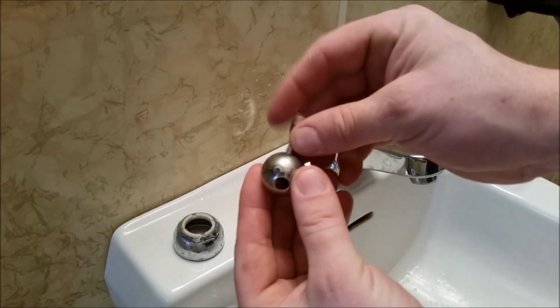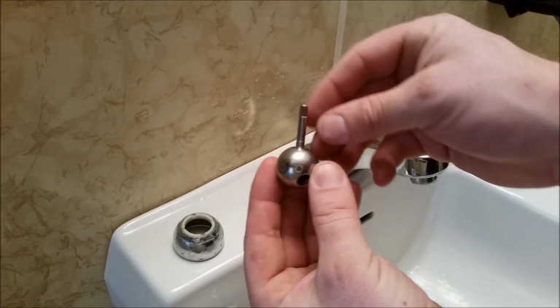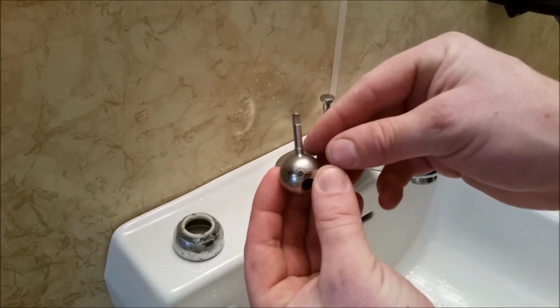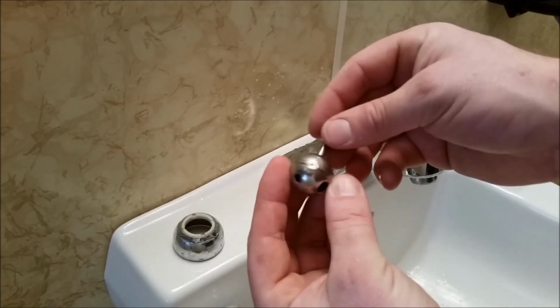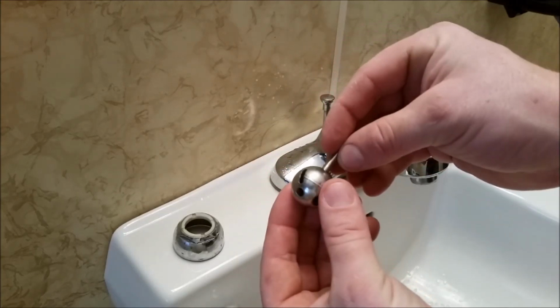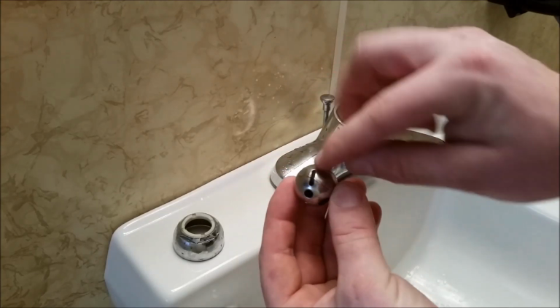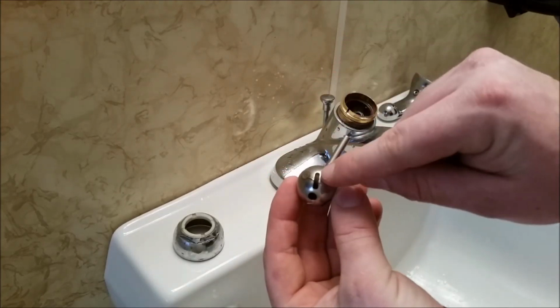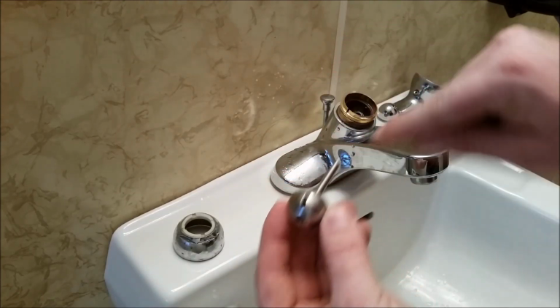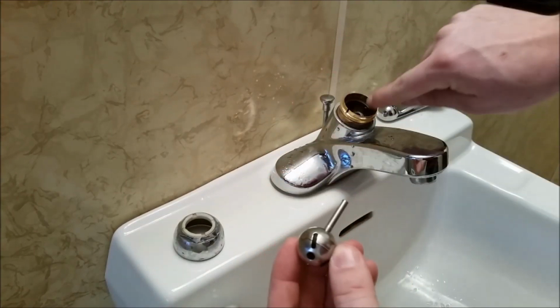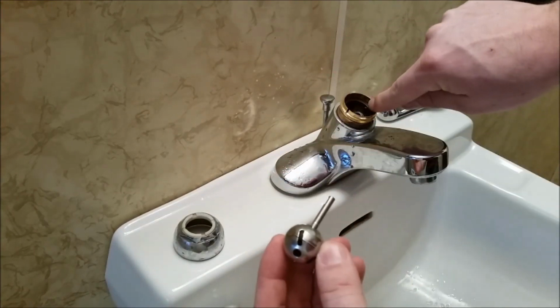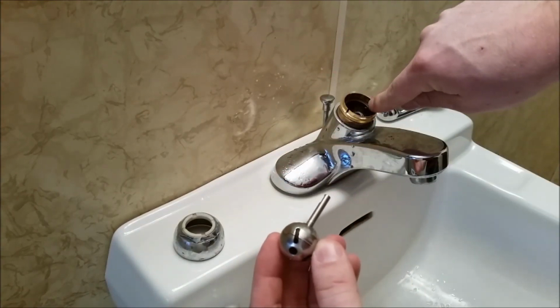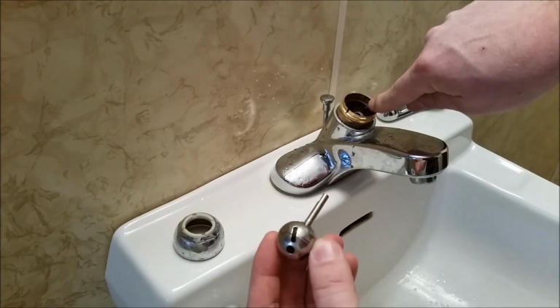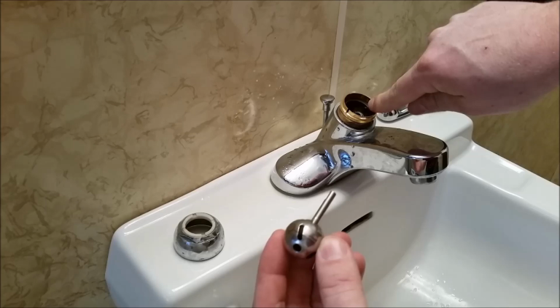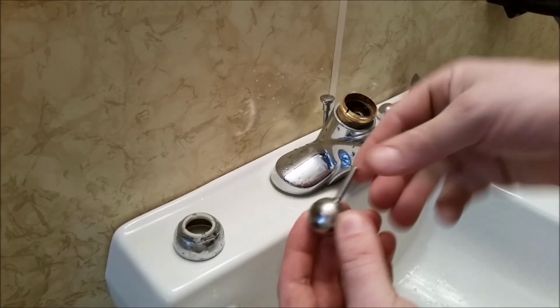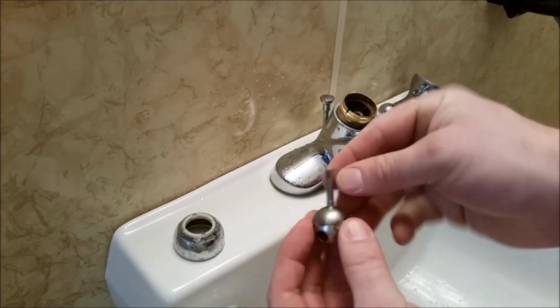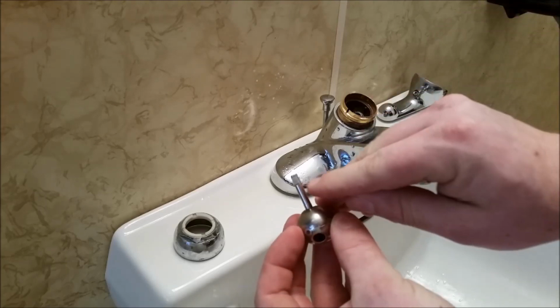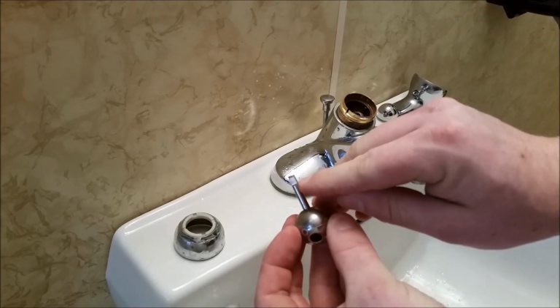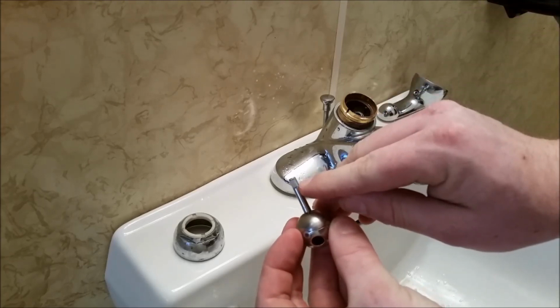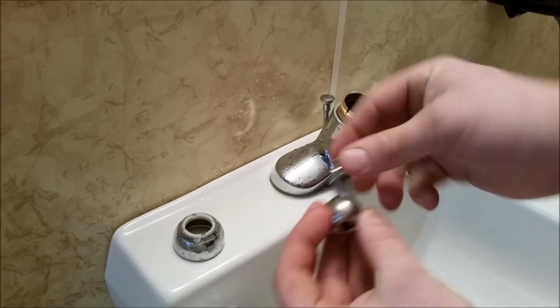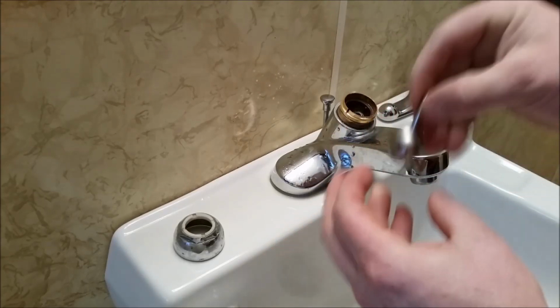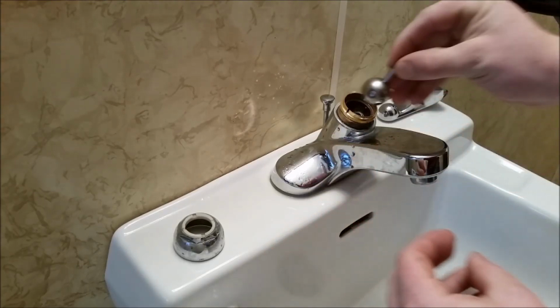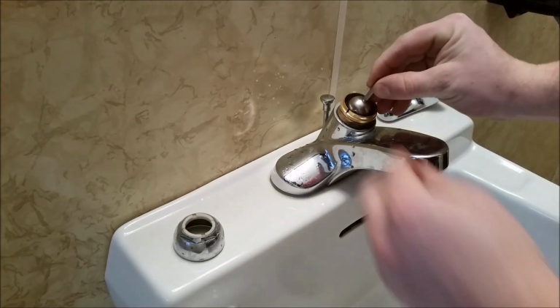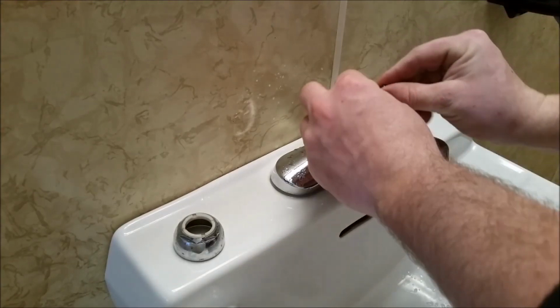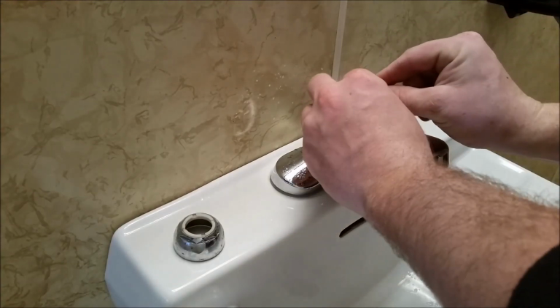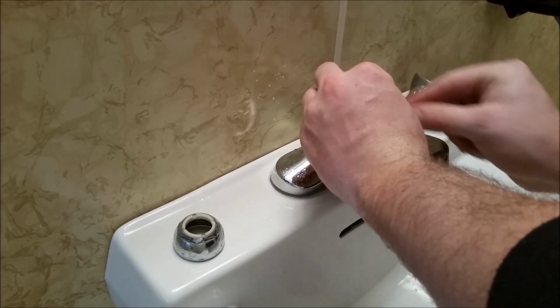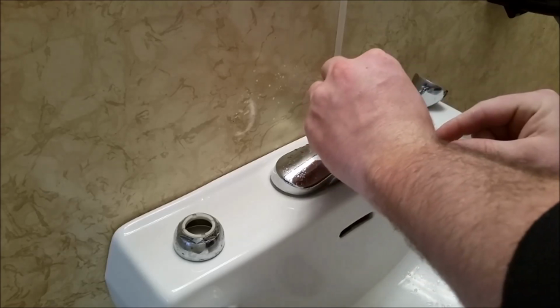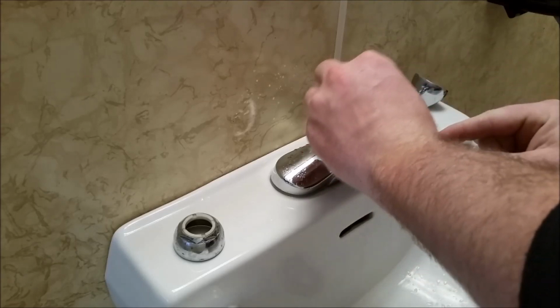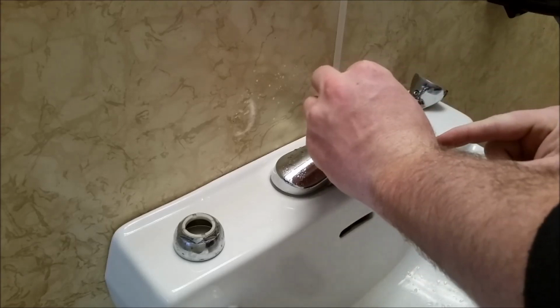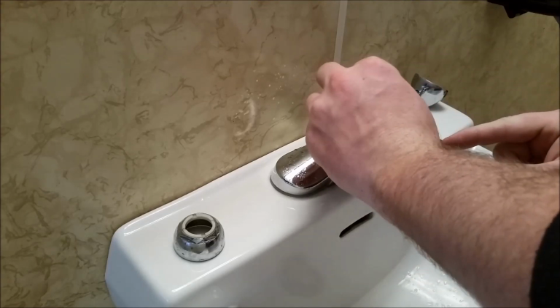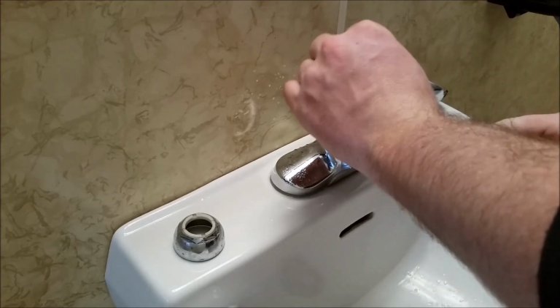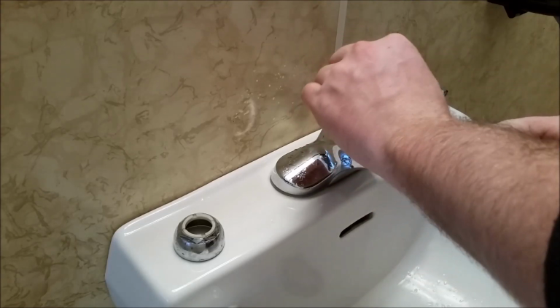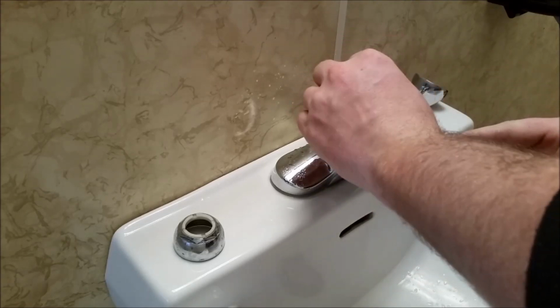Next we can unpack the new ball since we're going to replace it. You'll notice that it has a little groove here which goes in the notch of the faucet on the cold side. And you want the flat part of the stem facing forward — that's where the handle set screw touches on to lock it on. Go ahead and lock that in there.